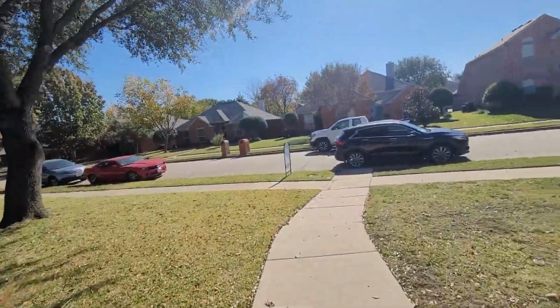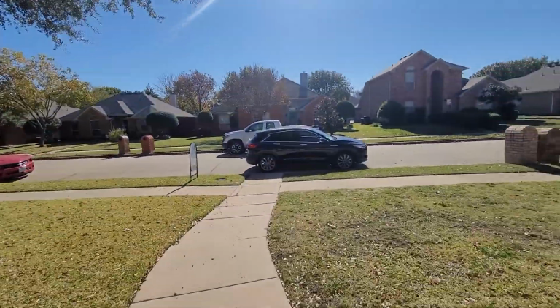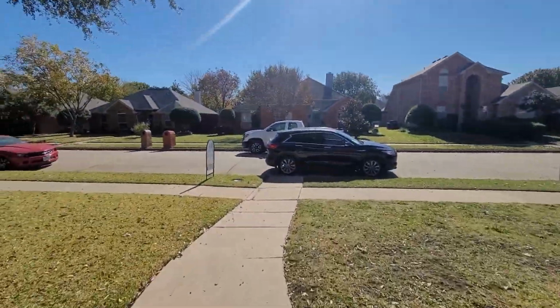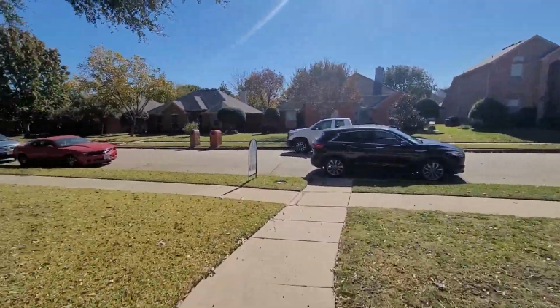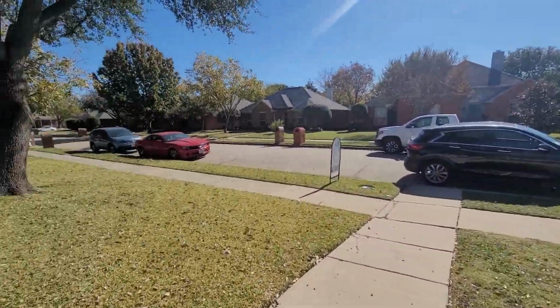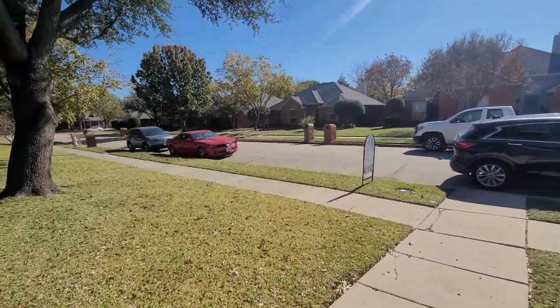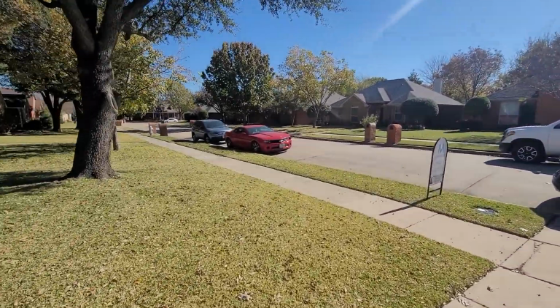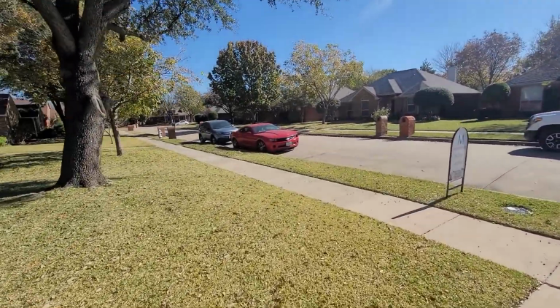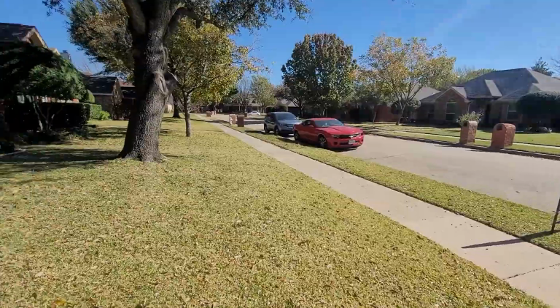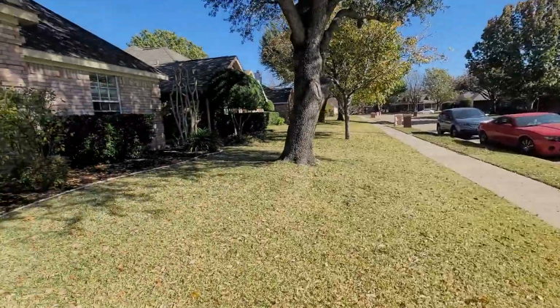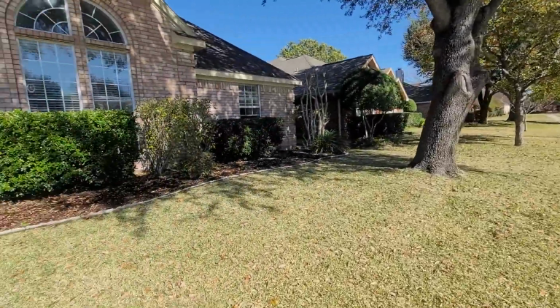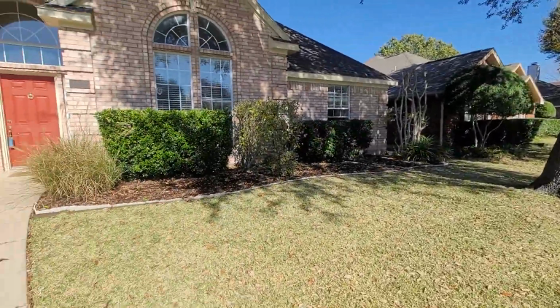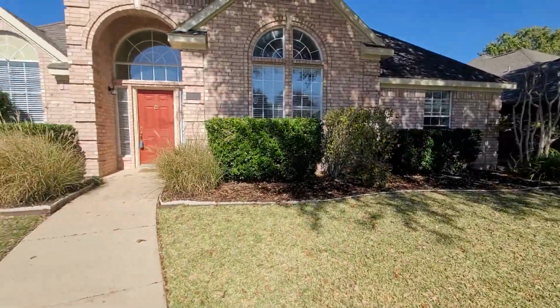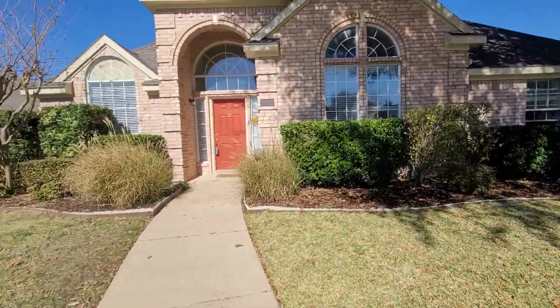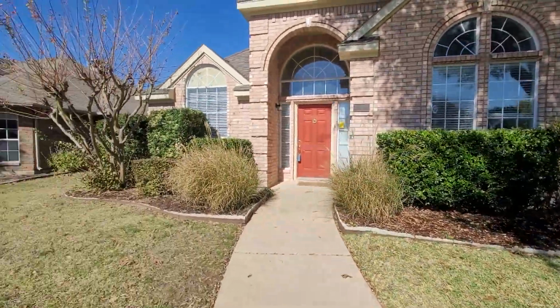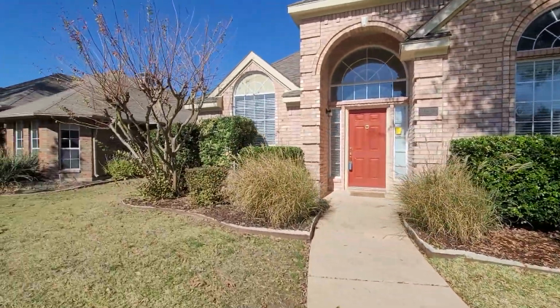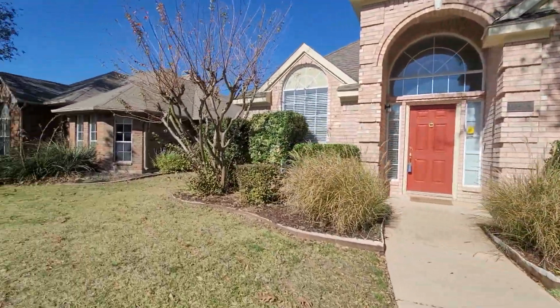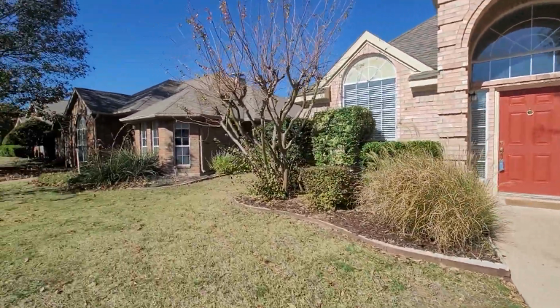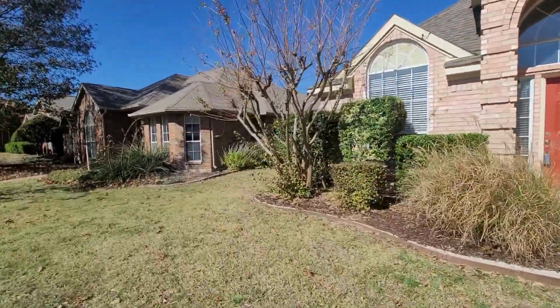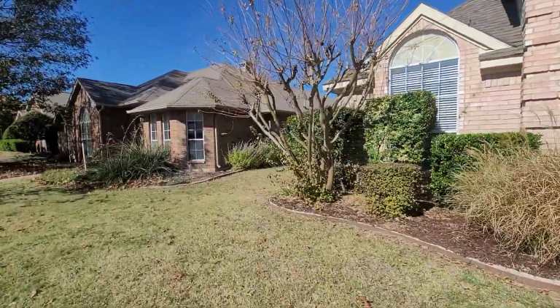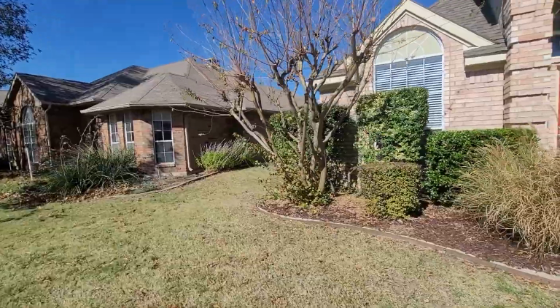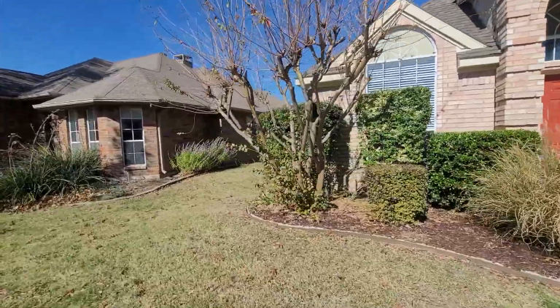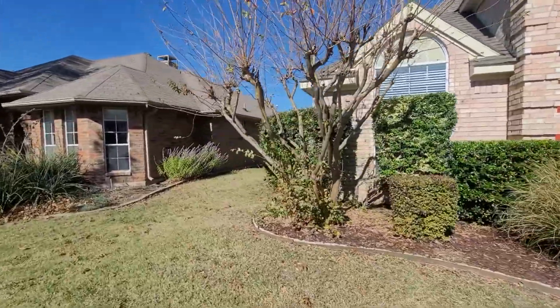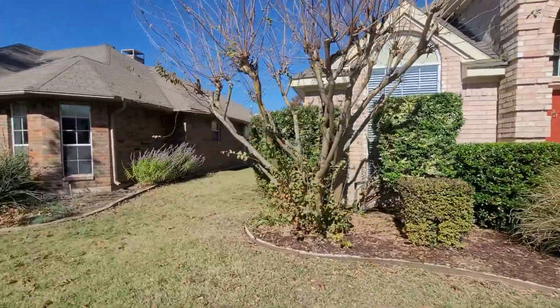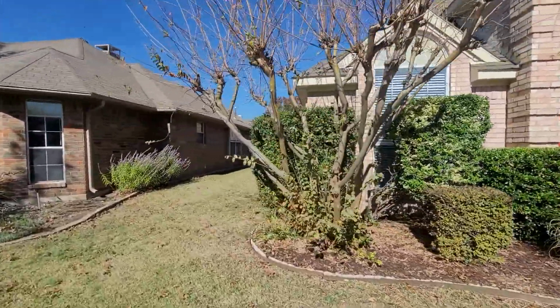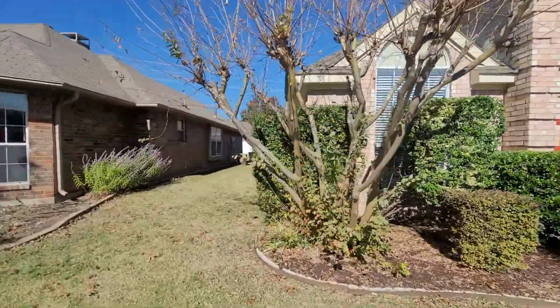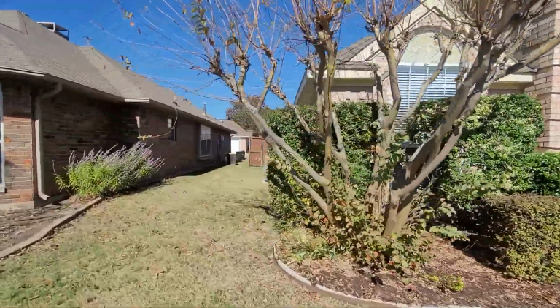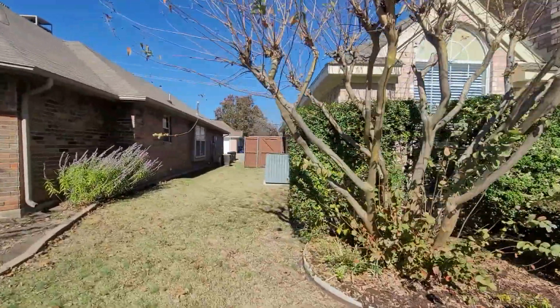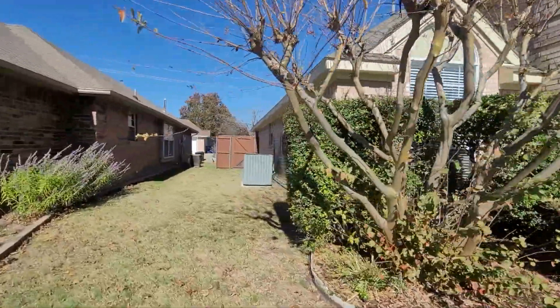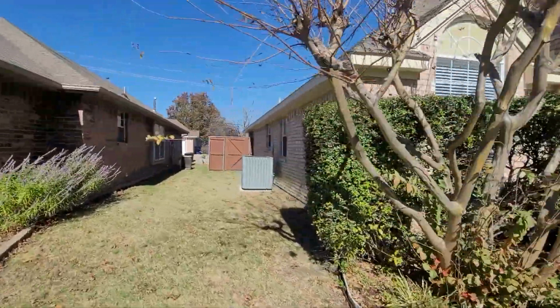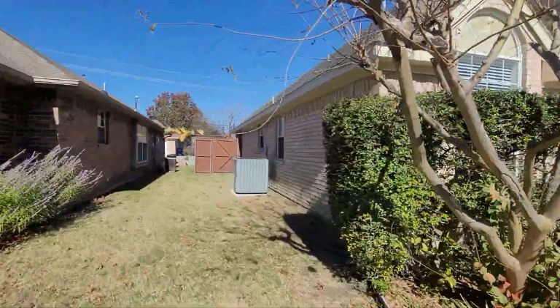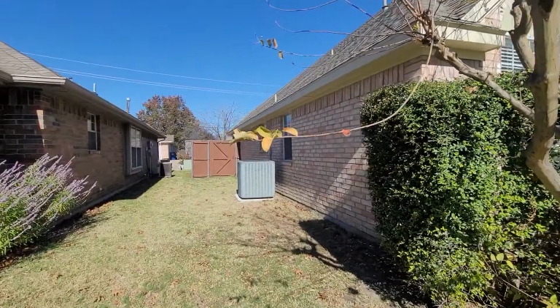Even though there's a tenant in there, the house is just in very good shape. That's pretty shocking — usually it's not. There's a little tiny bit of a crack, but I wouldn't call that a crack though. To me, that's not a foundation issue.